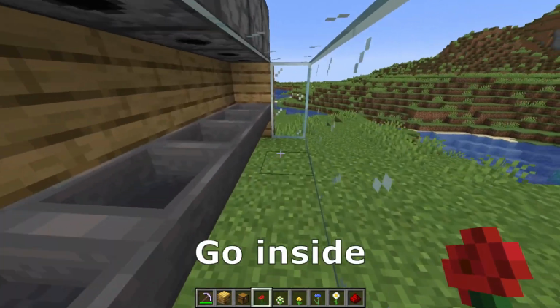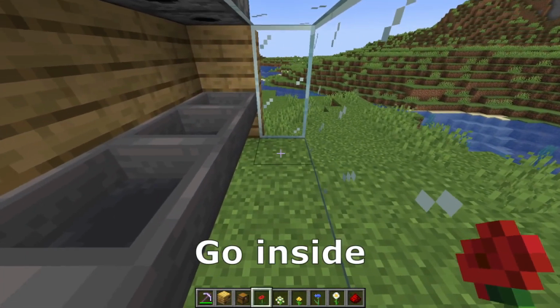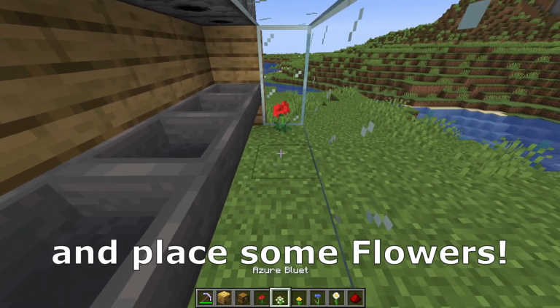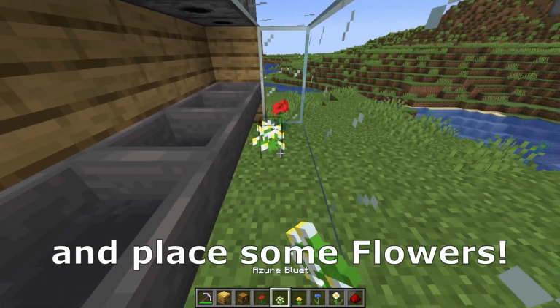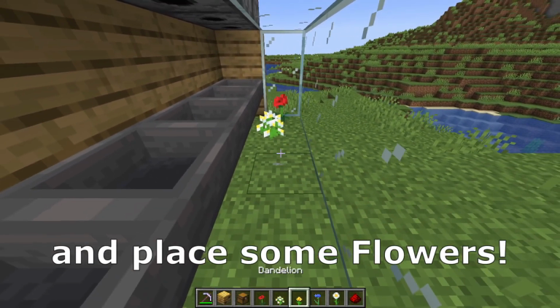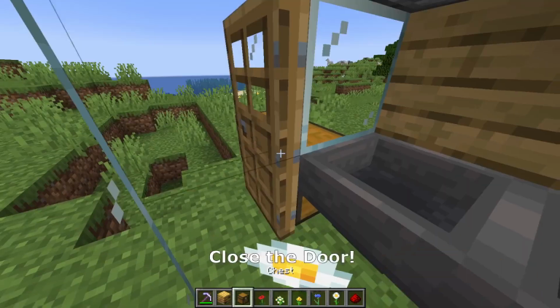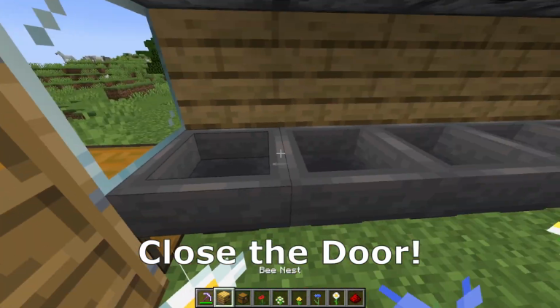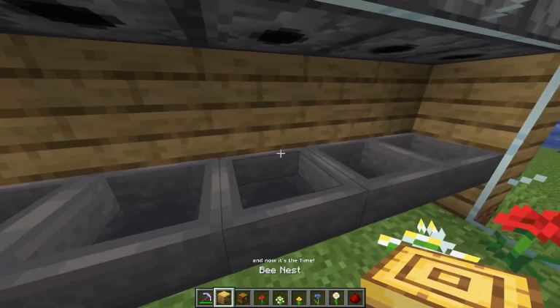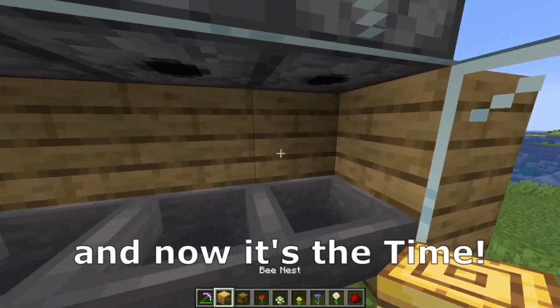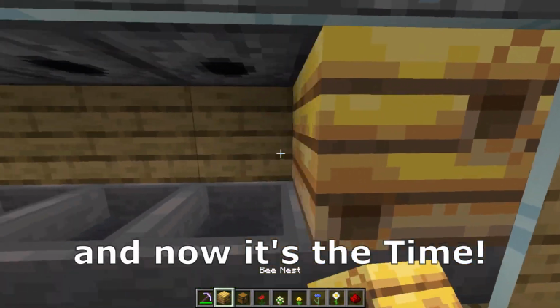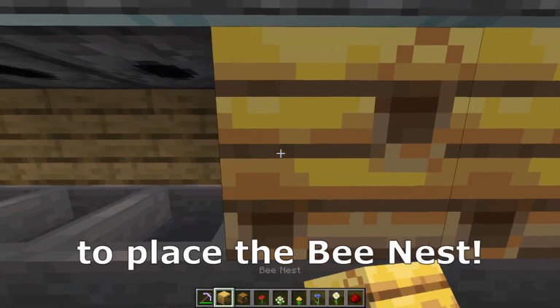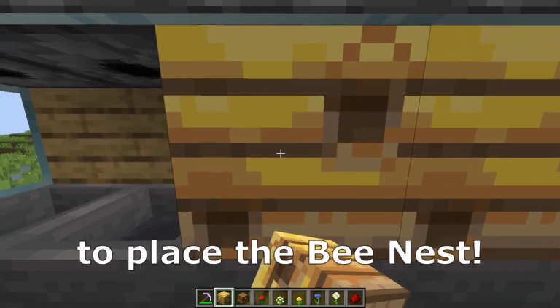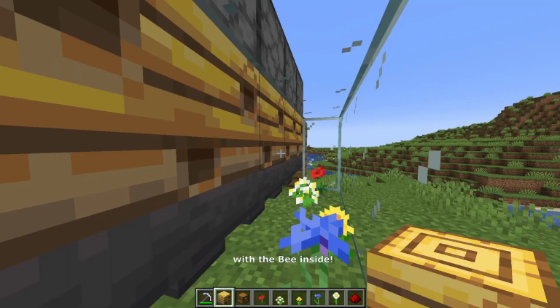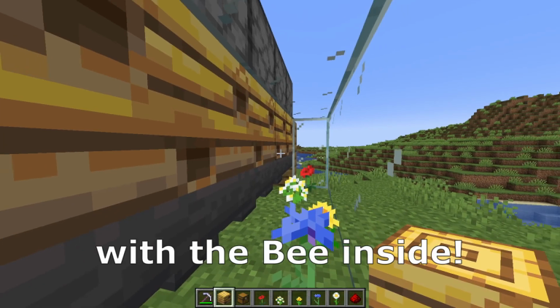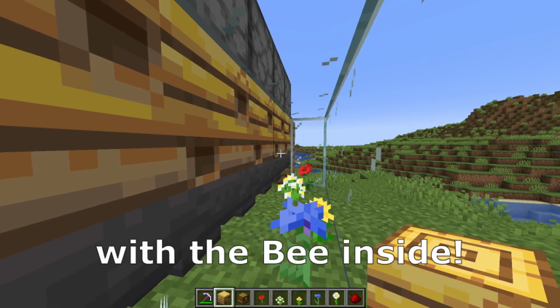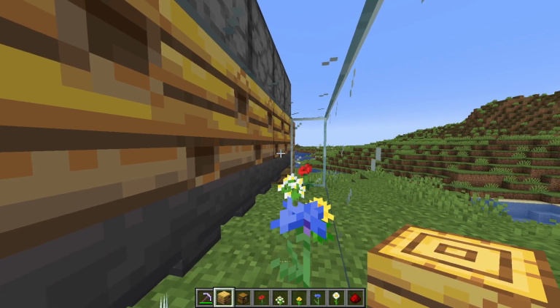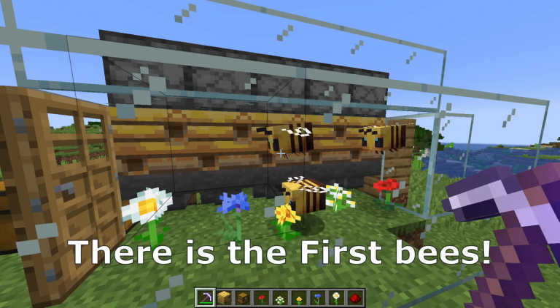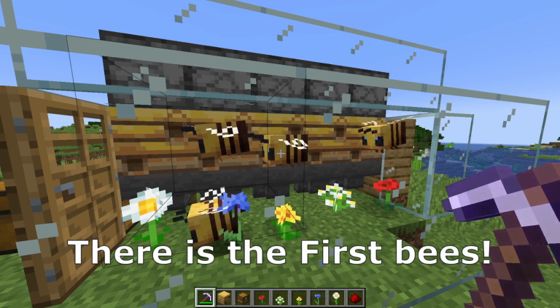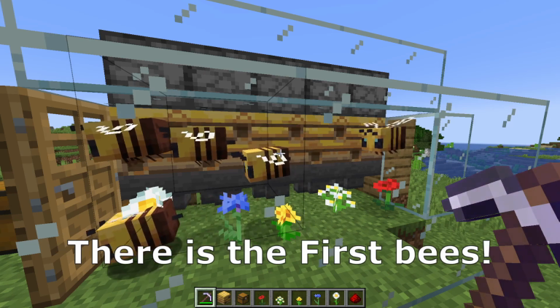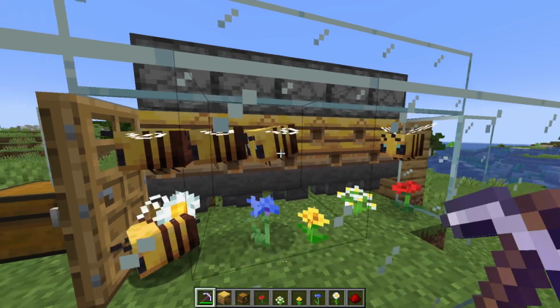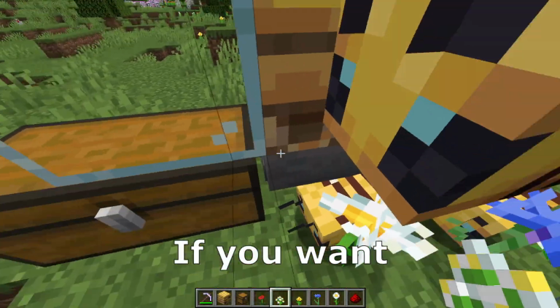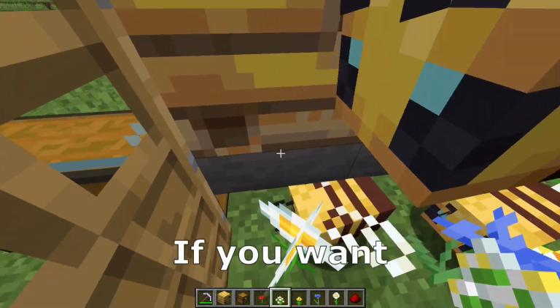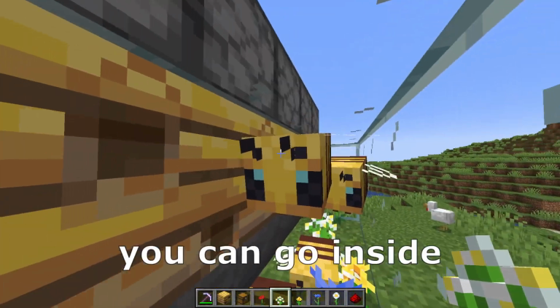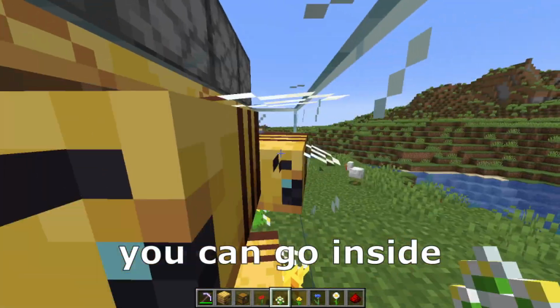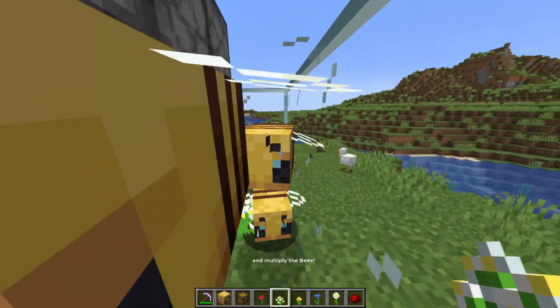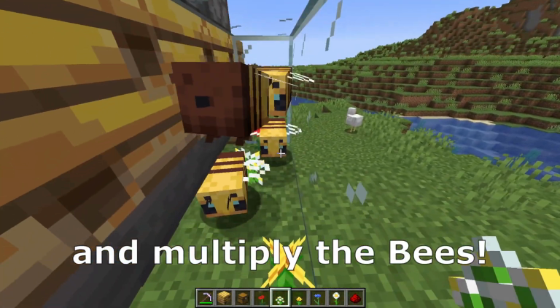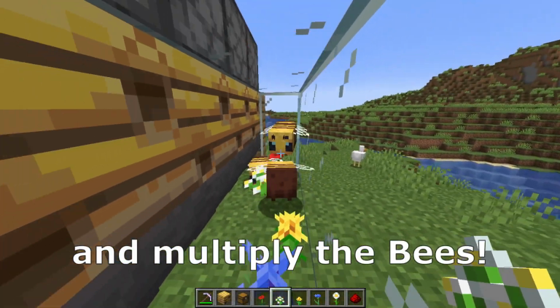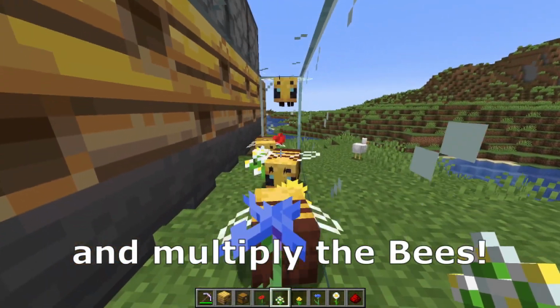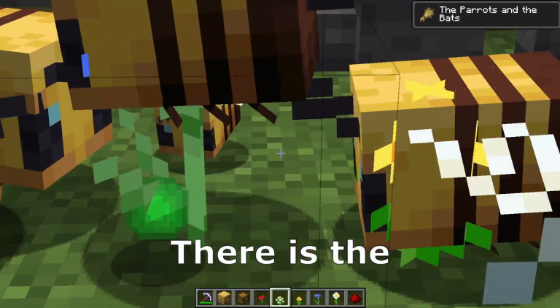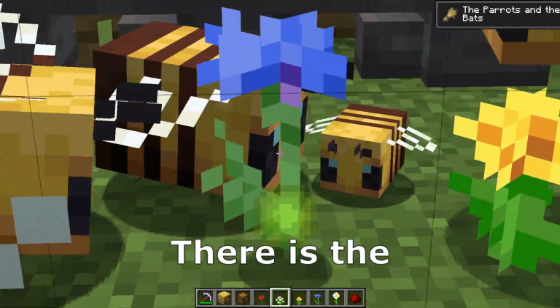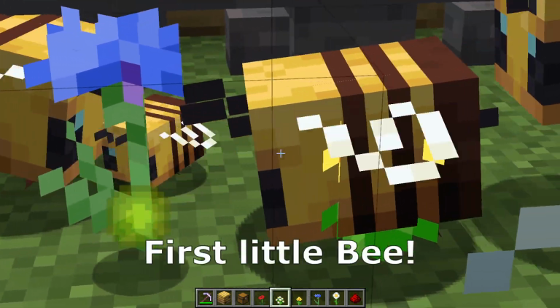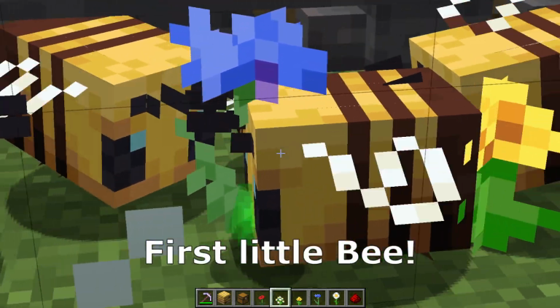Go inside and place some flowers. Close the door and now is the time to place the bee nest with the bee inside. There is the first bee, and if you want you can go inside and multiply the bees — and there is the first little bee.